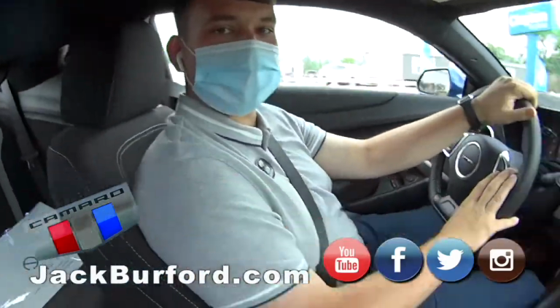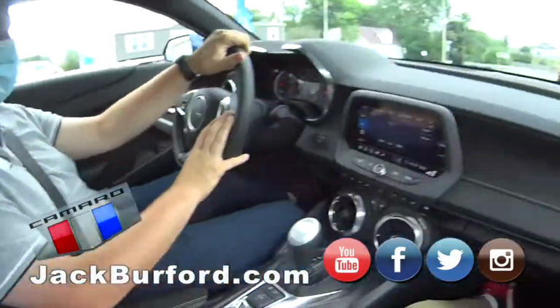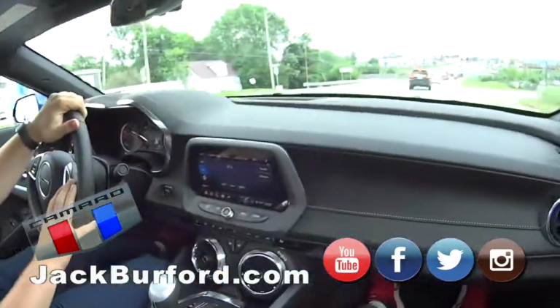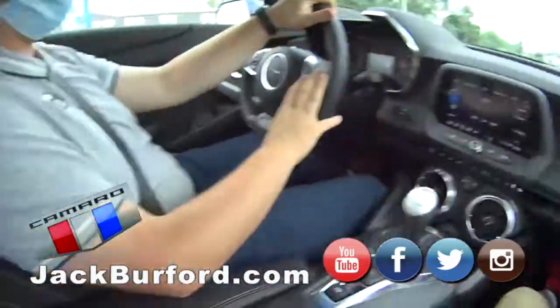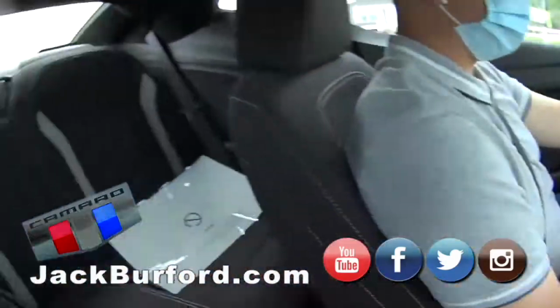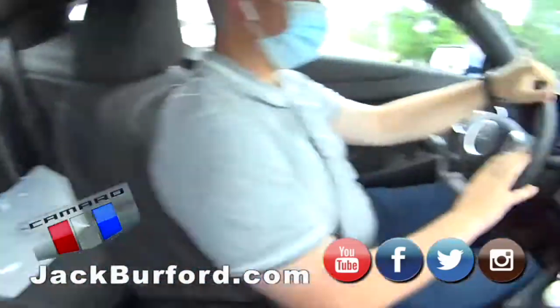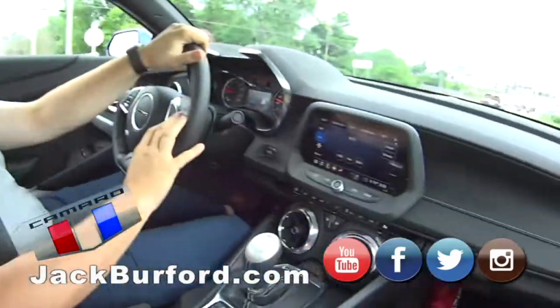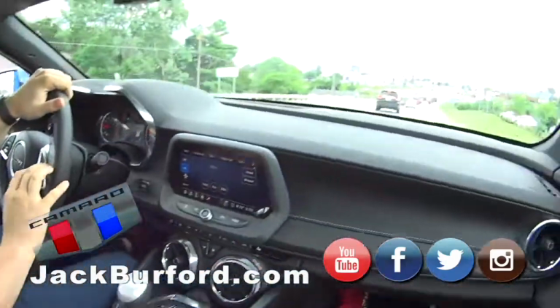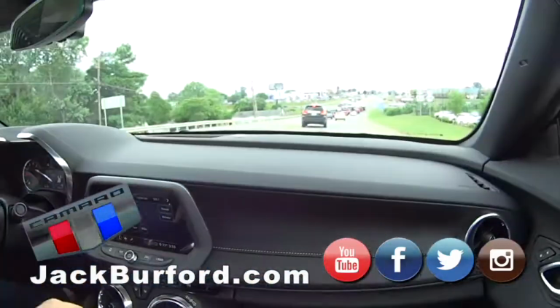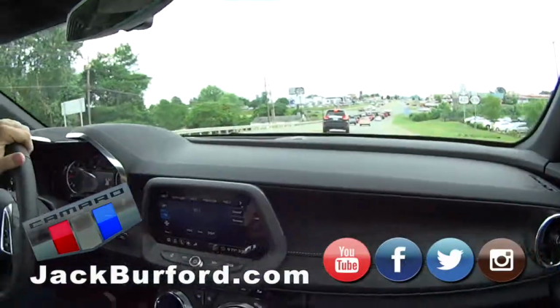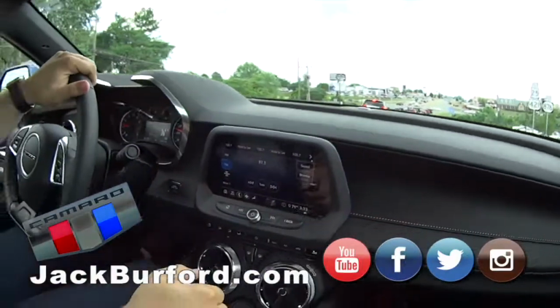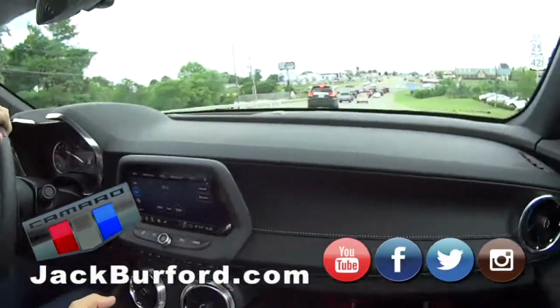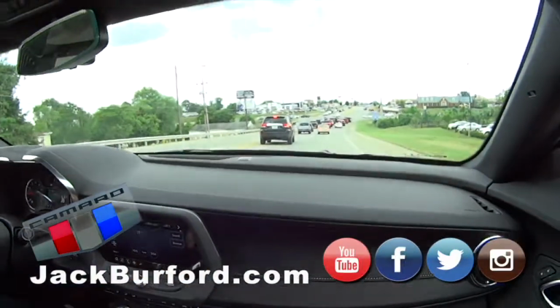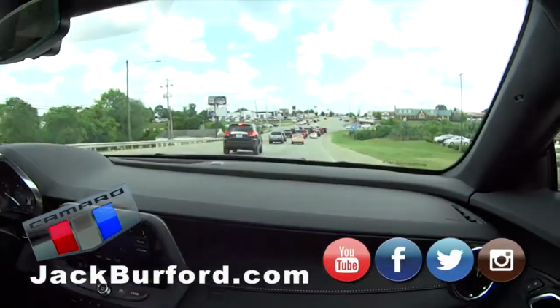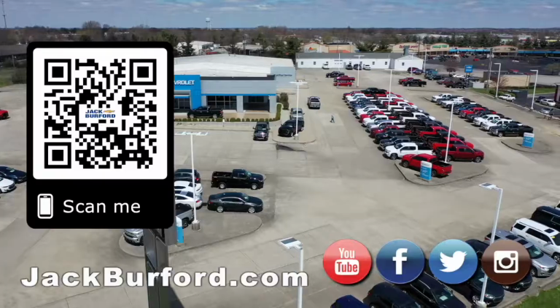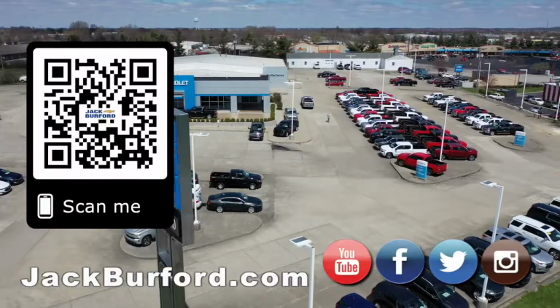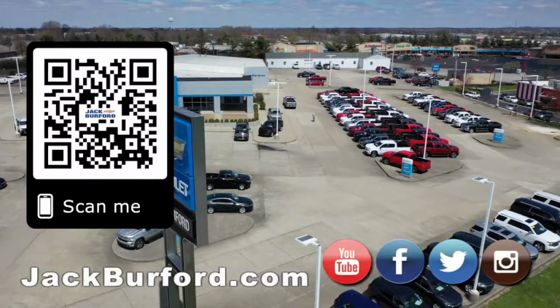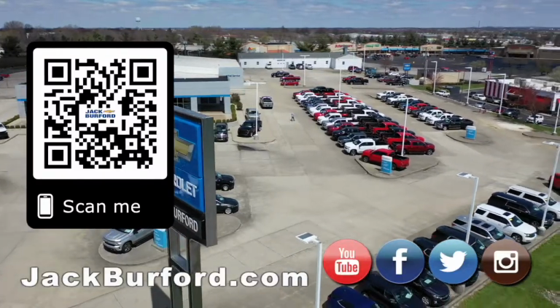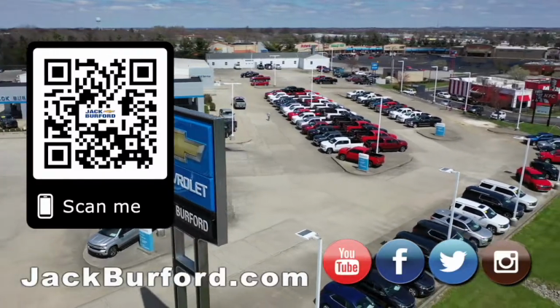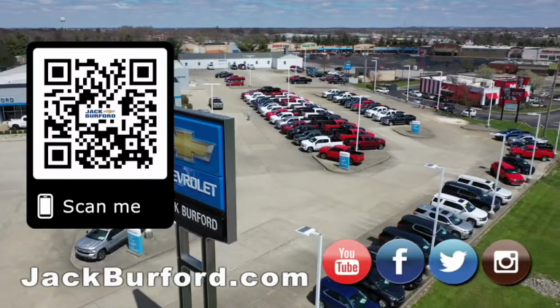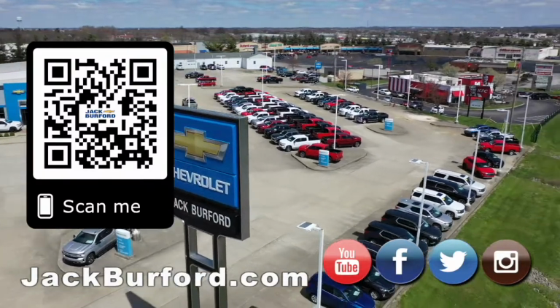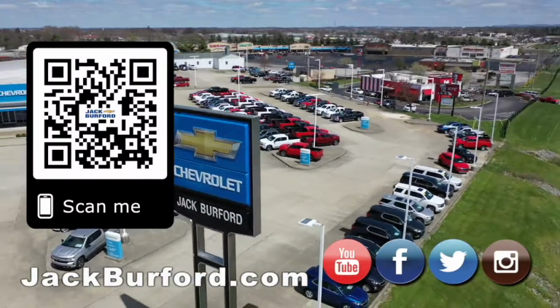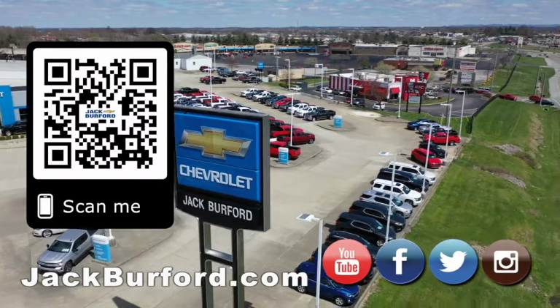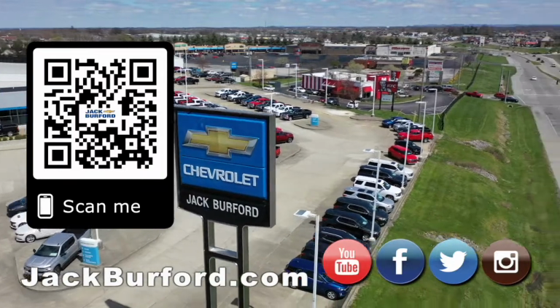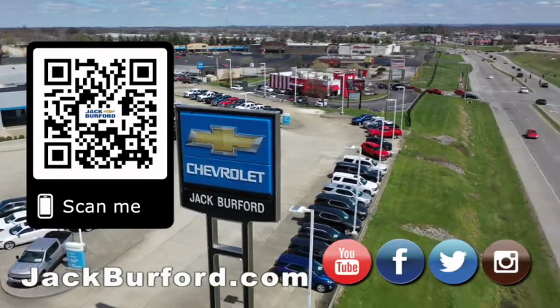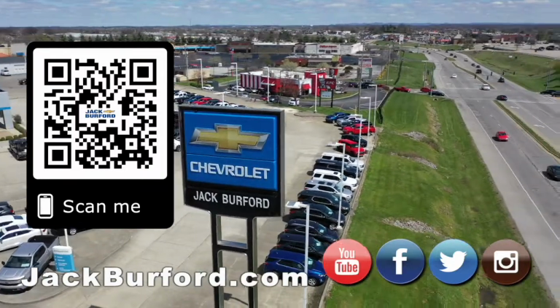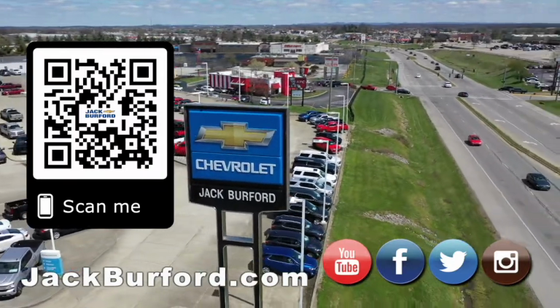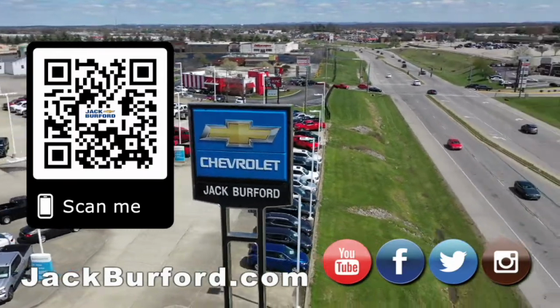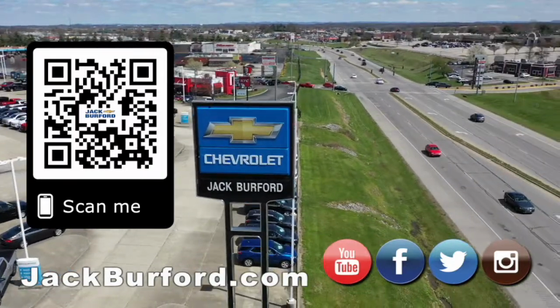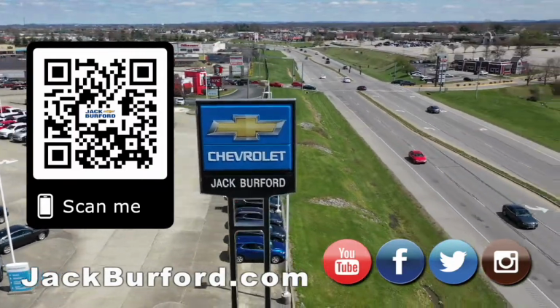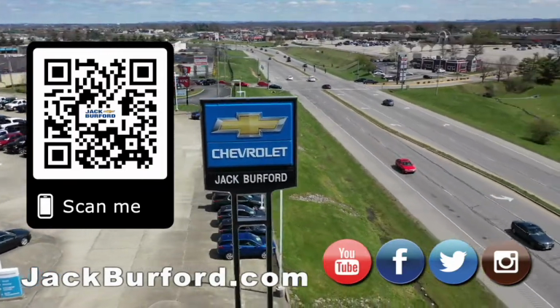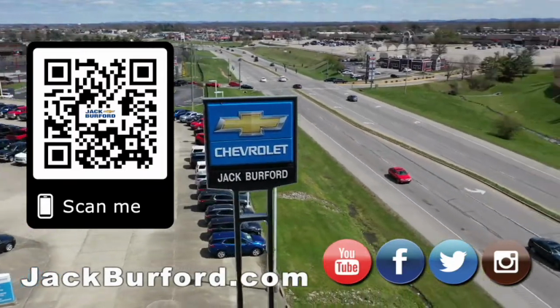We'll see you next time. Oh, this is nice. Thanks for the ride, Jason. Why would you buy a vehicle anywhere else? Make sure to visit us at jackburford.com and subscribe to our YouTube channel.